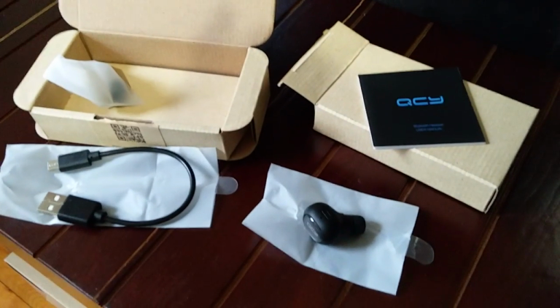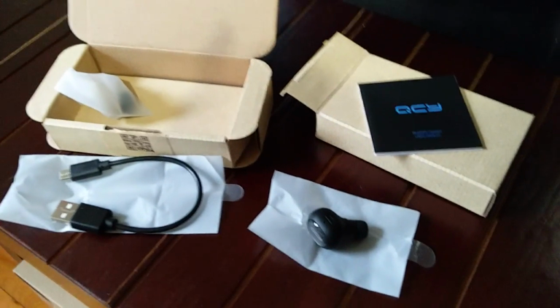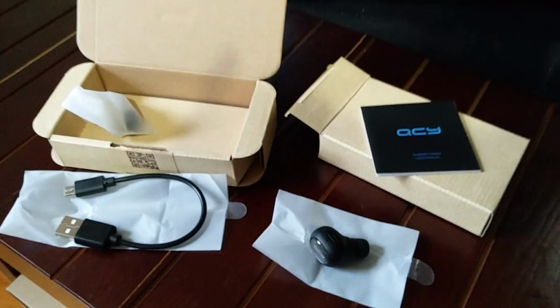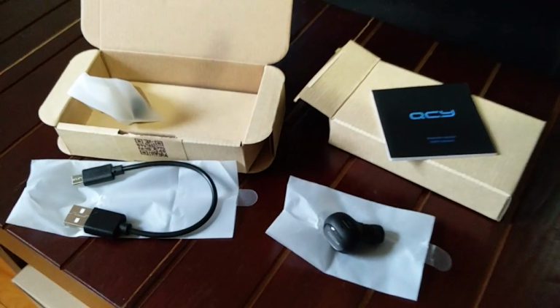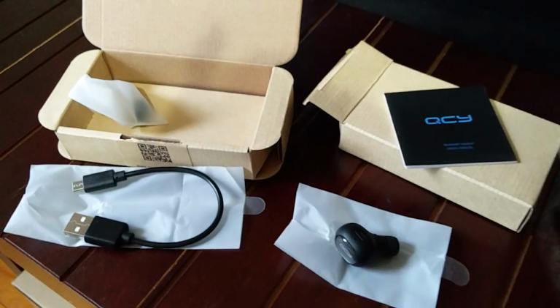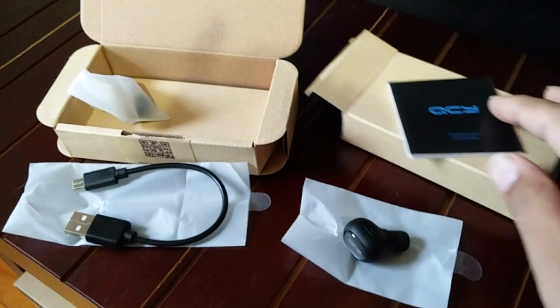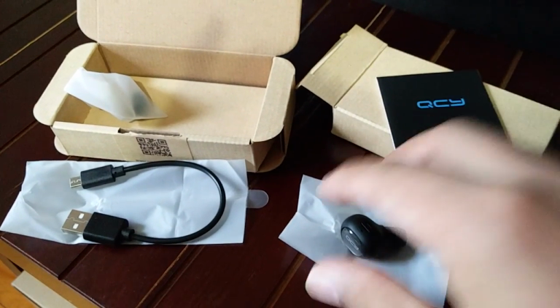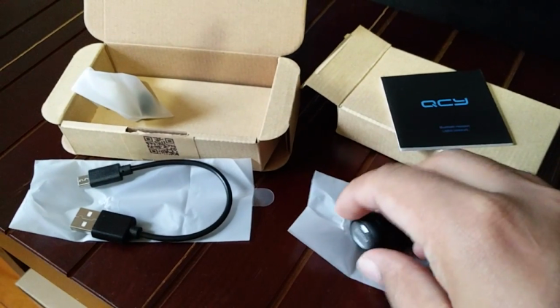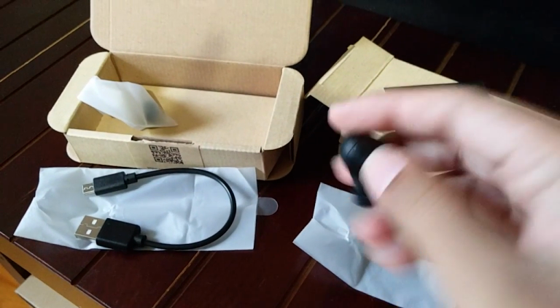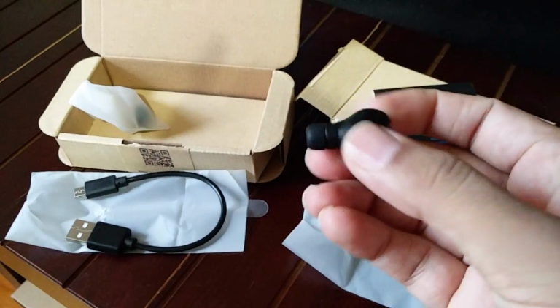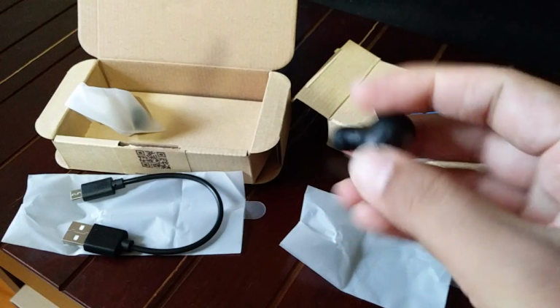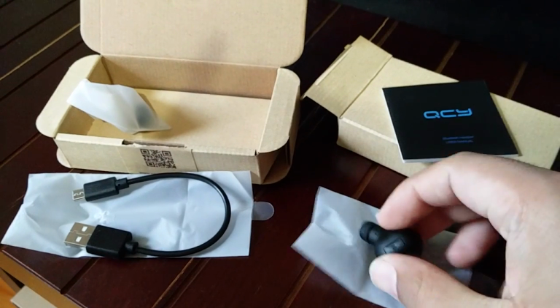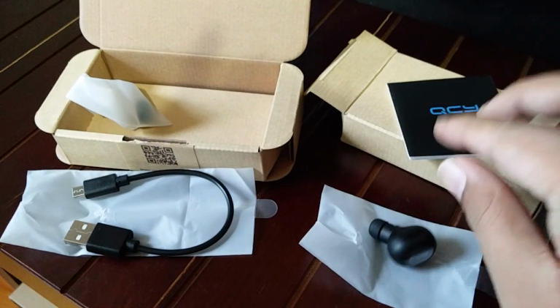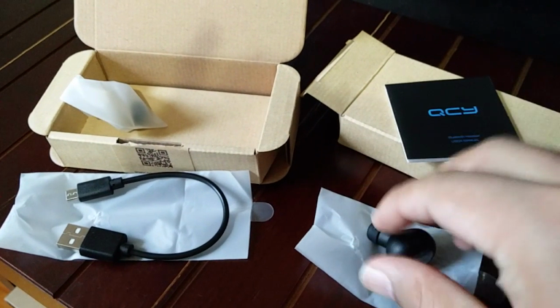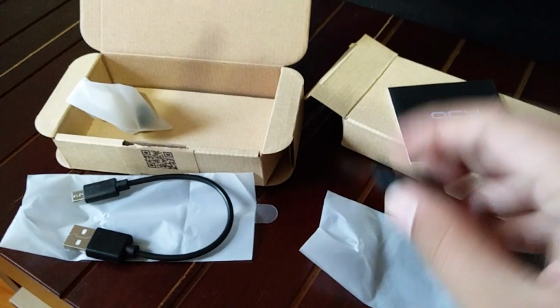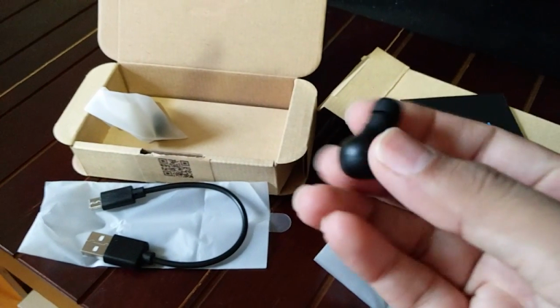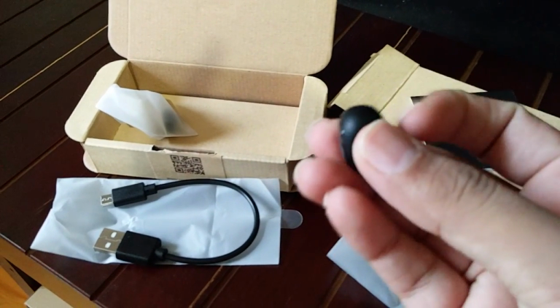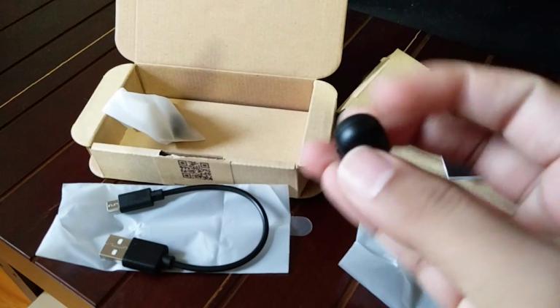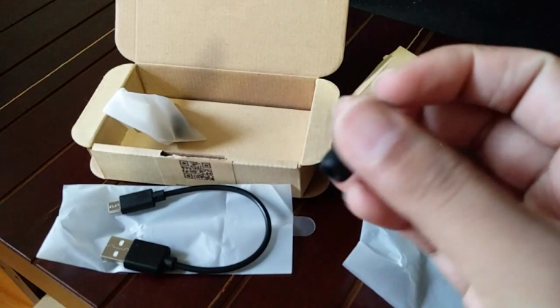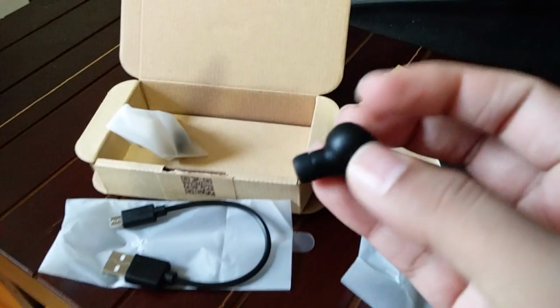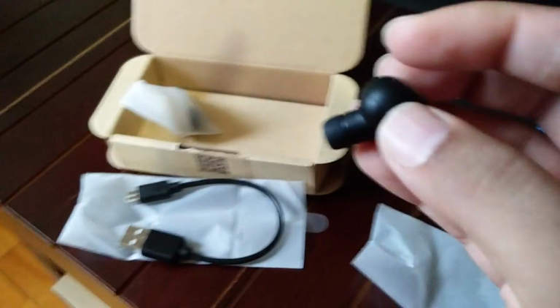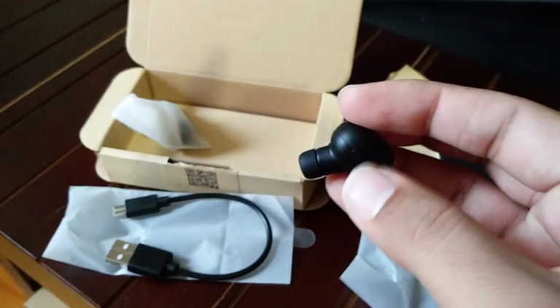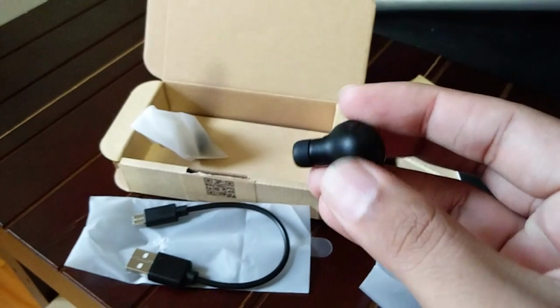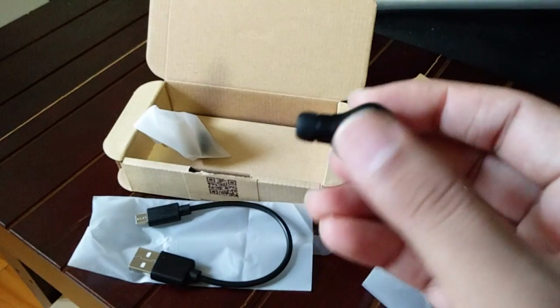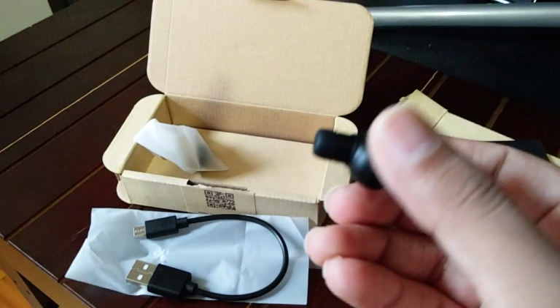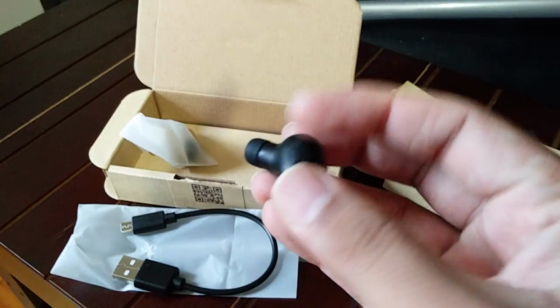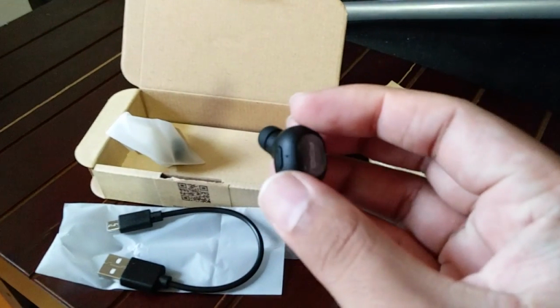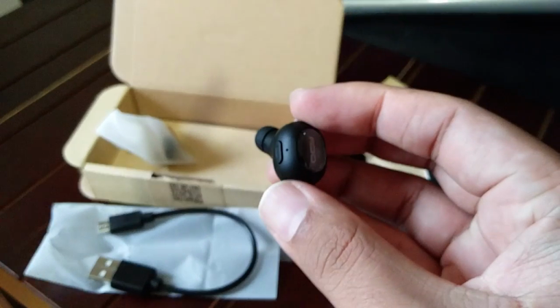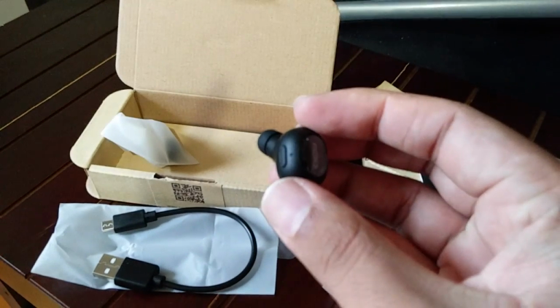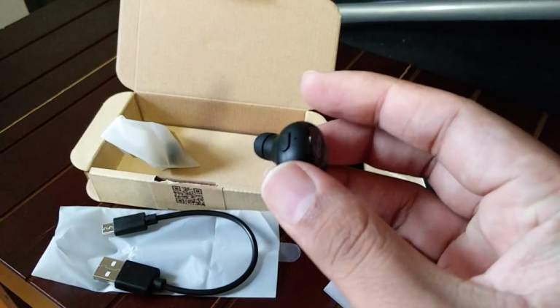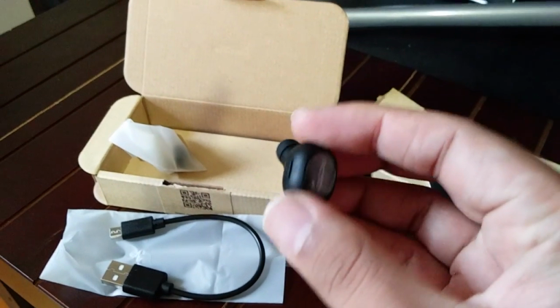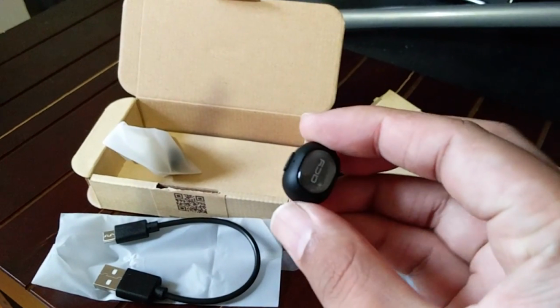Hello everyone, welcome to the channel. Today we are looking at this Bluetooth headset by QCY. It's a tiny little device you can use to listen to music, and mainly I'm going to use it to attend phone calls while driving.